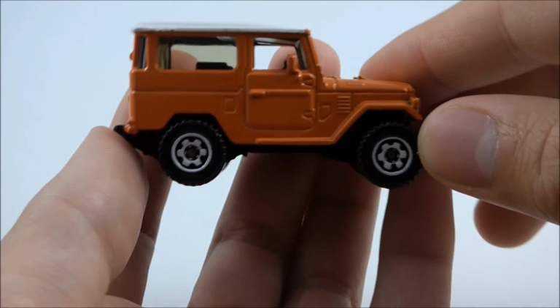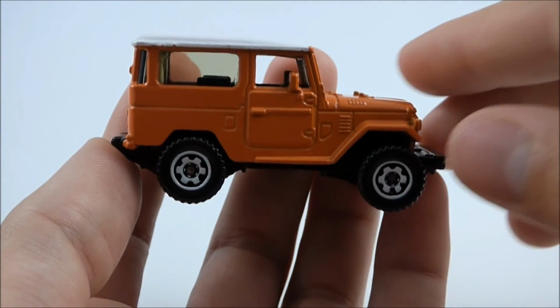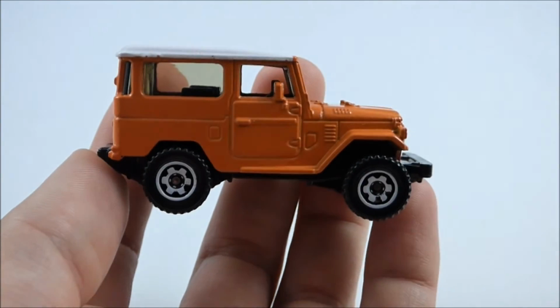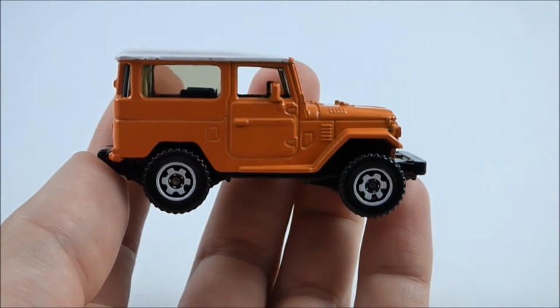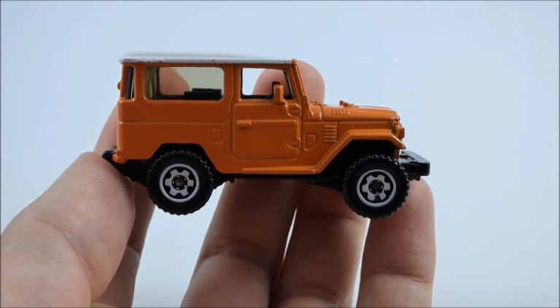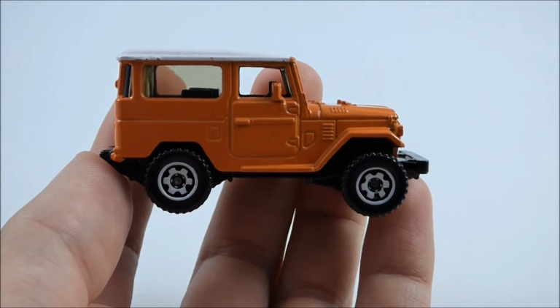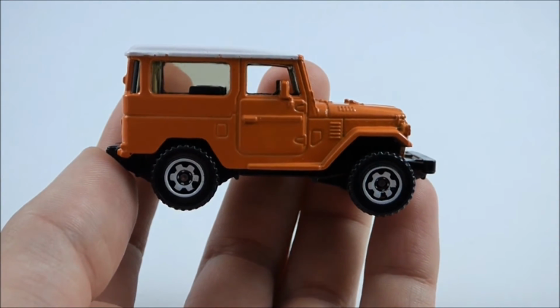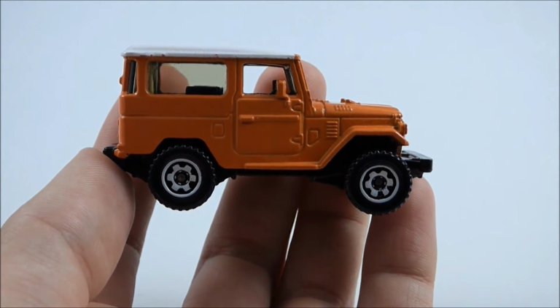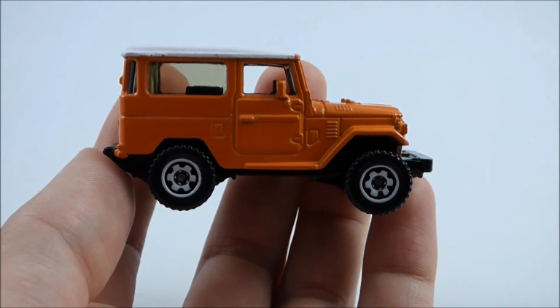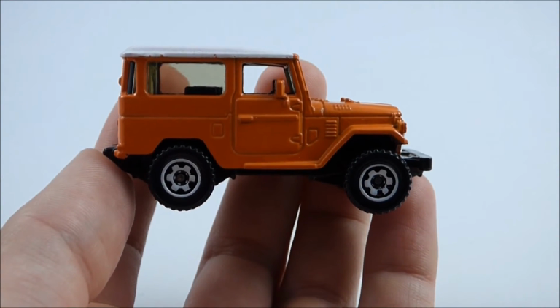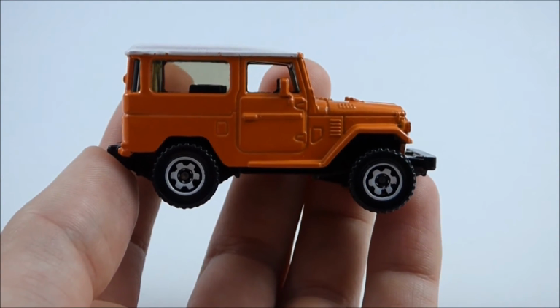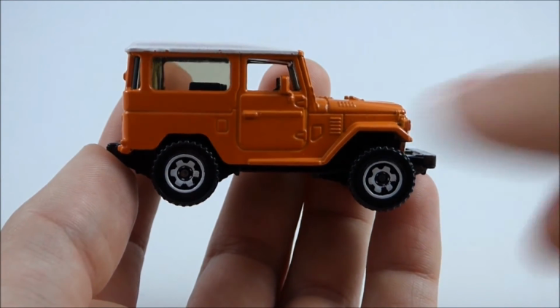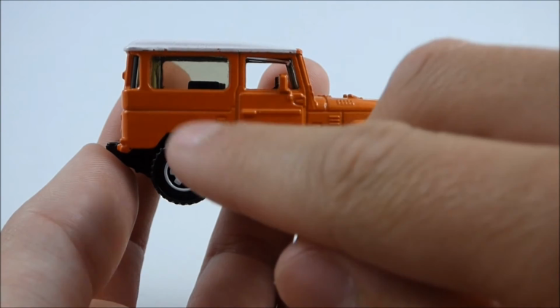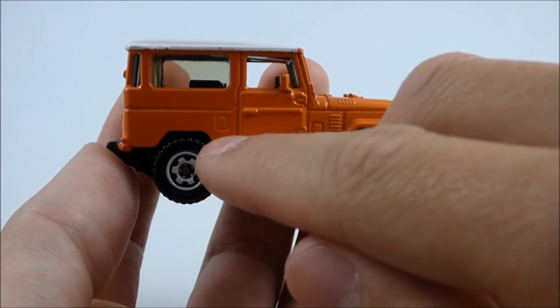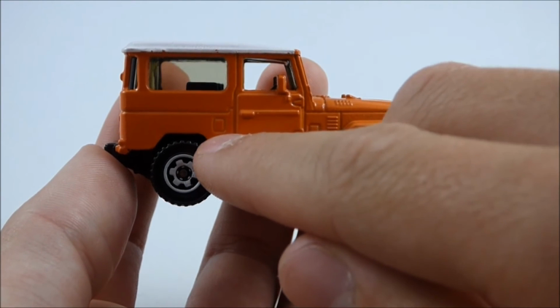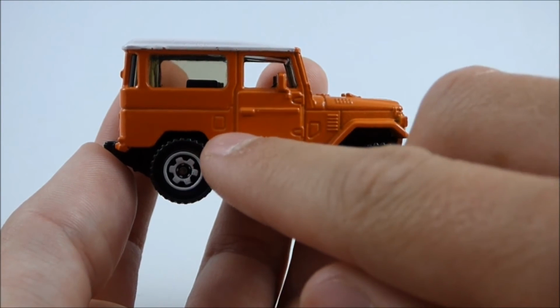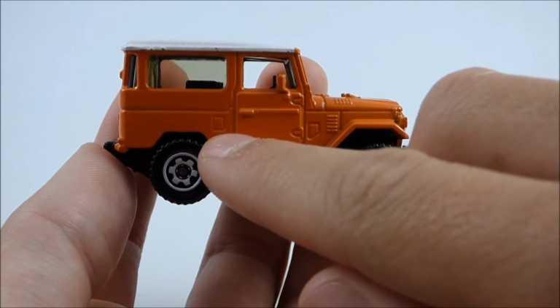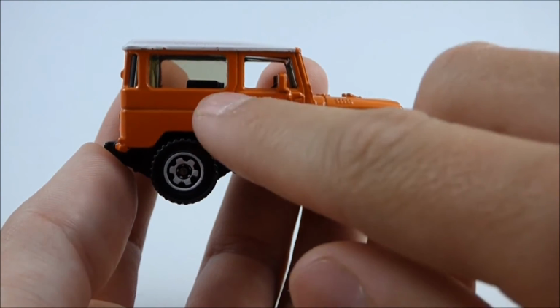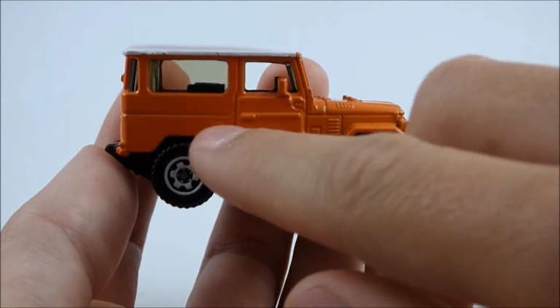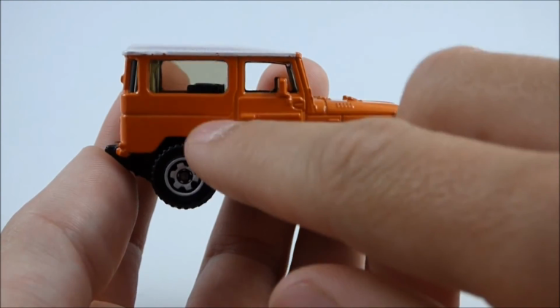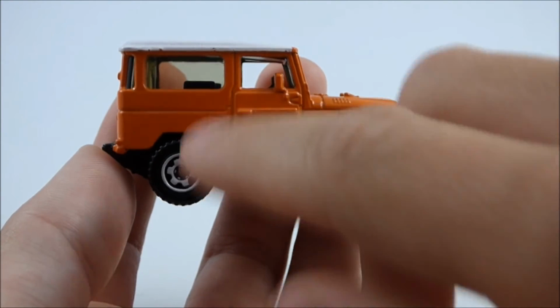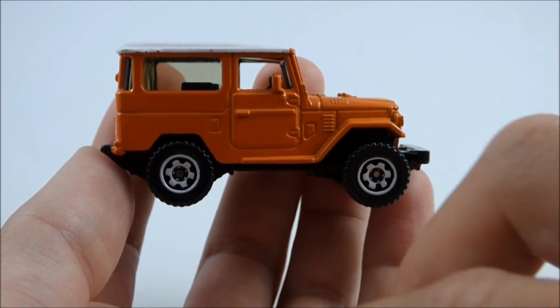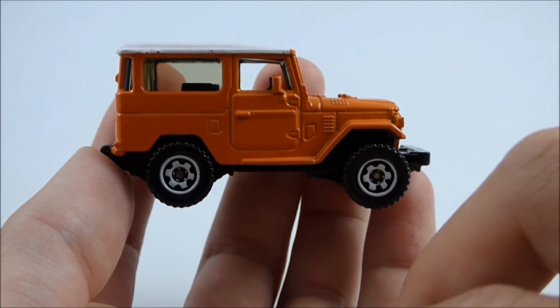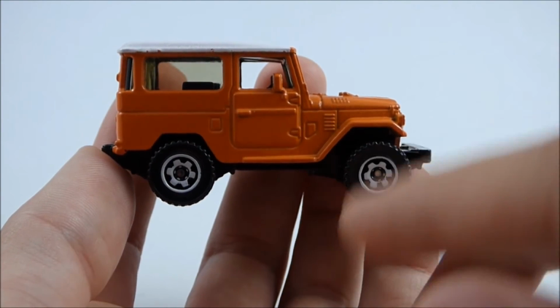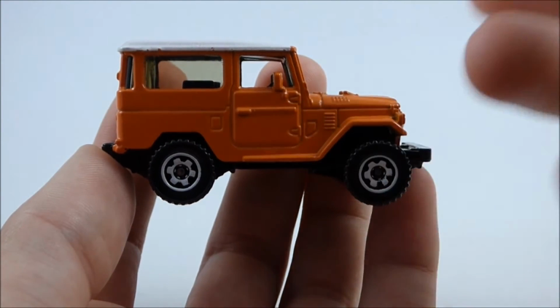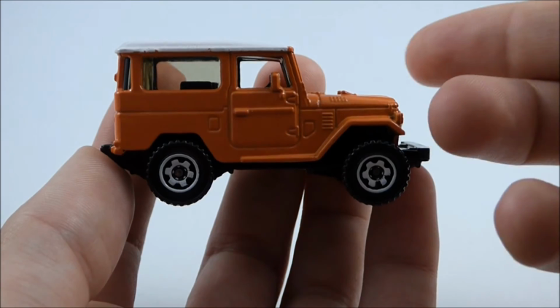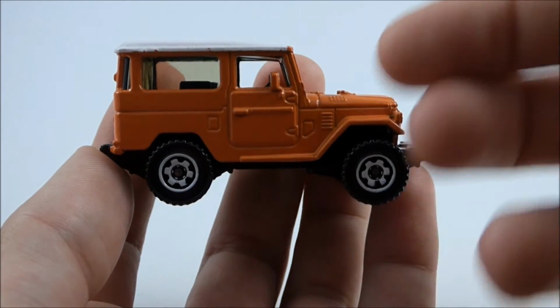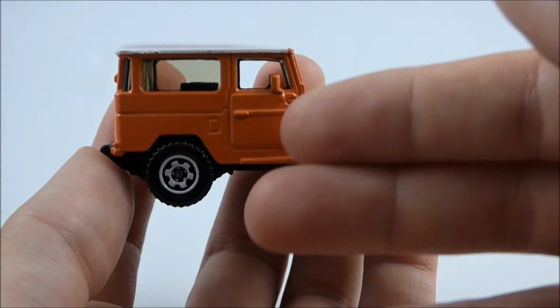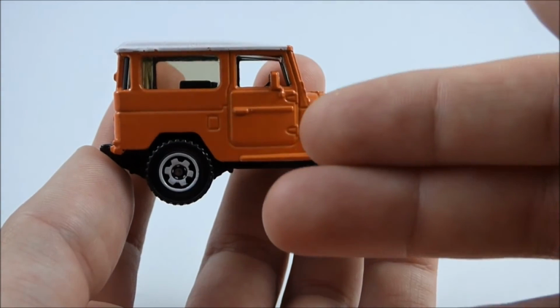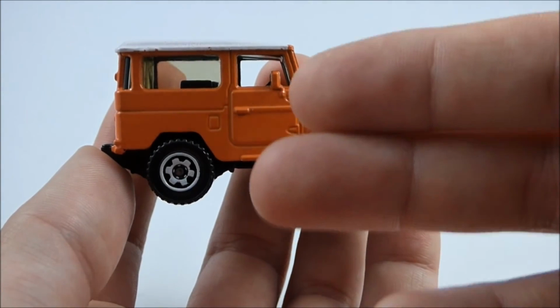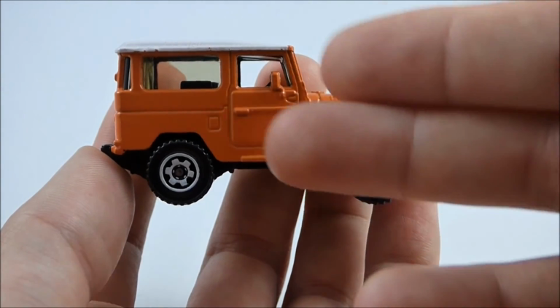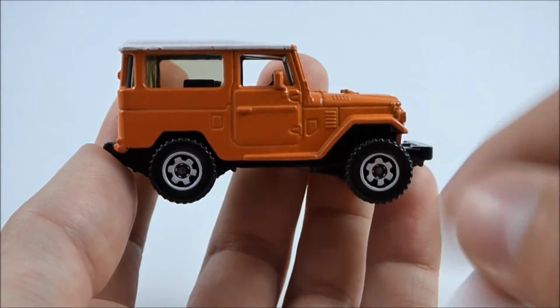Moving along to the right-hand side, it is virtually identical to the left-hand side, with the exception of a fuel filler cap right here — the left-hand side doesn't have it, but the right-hand side does.